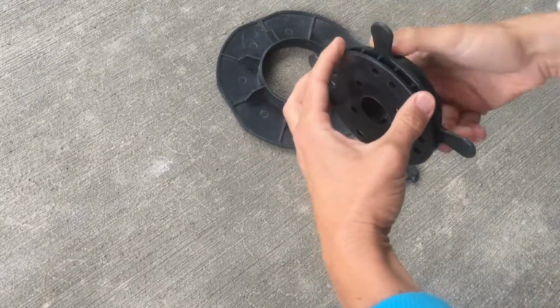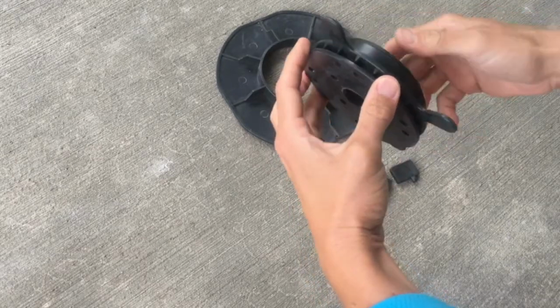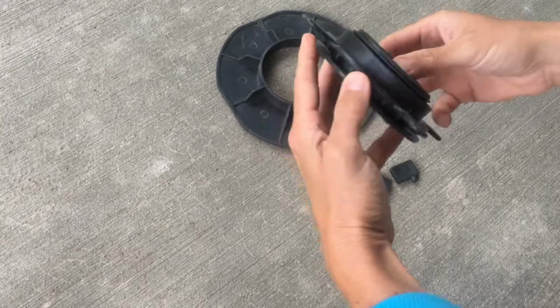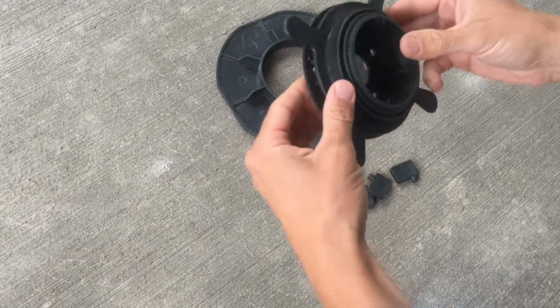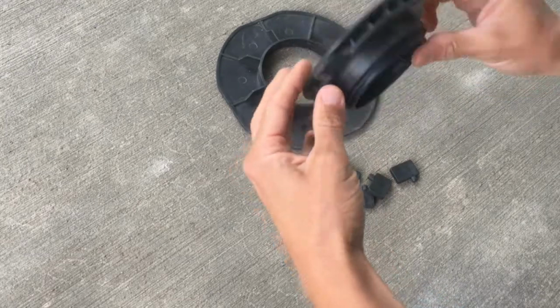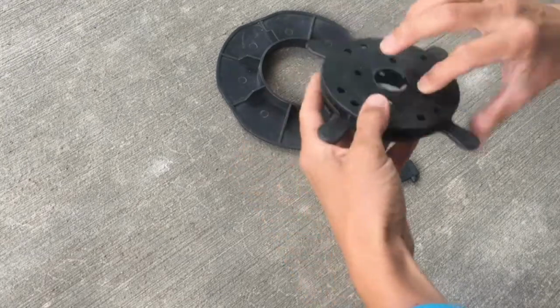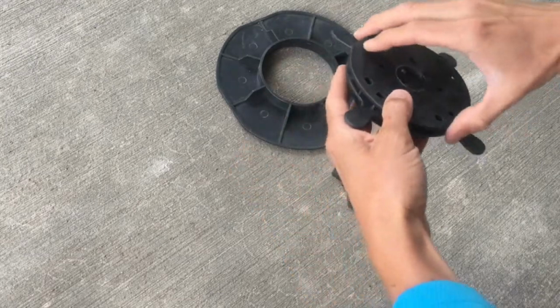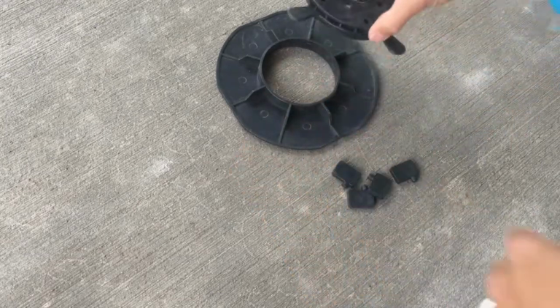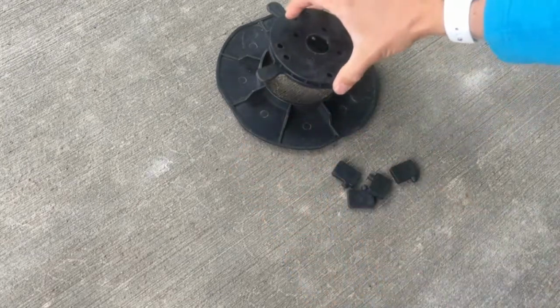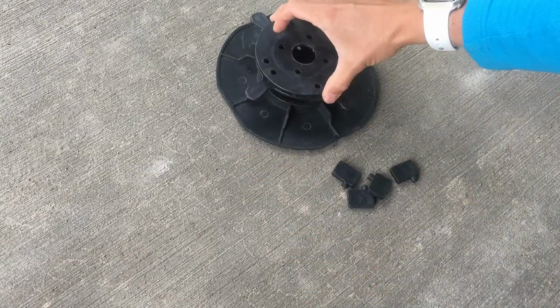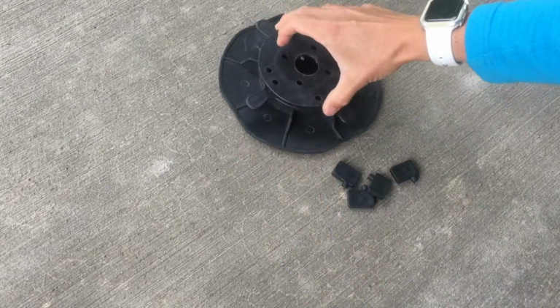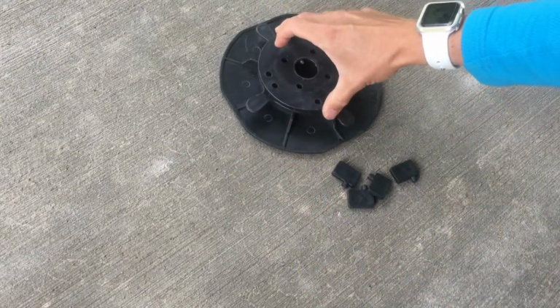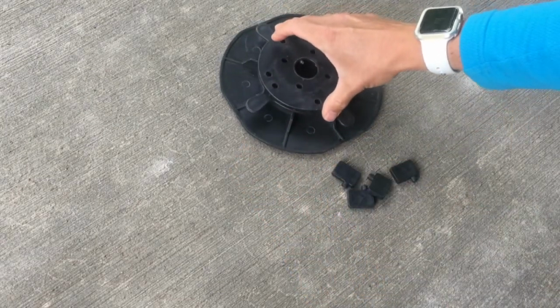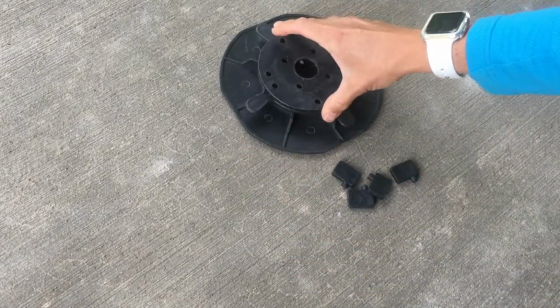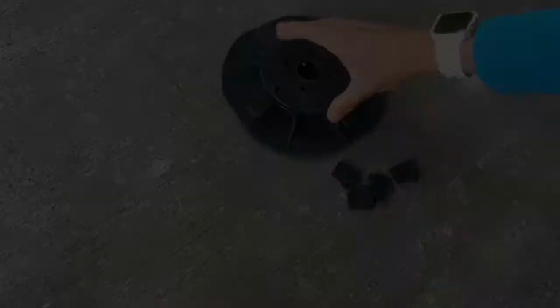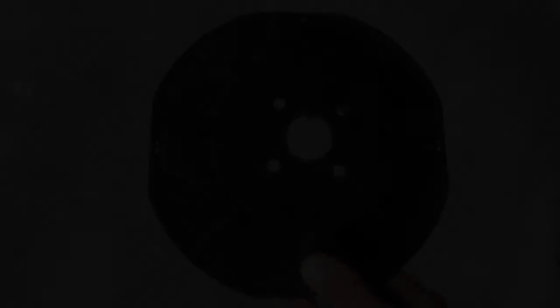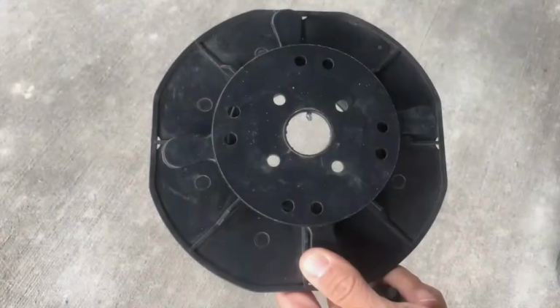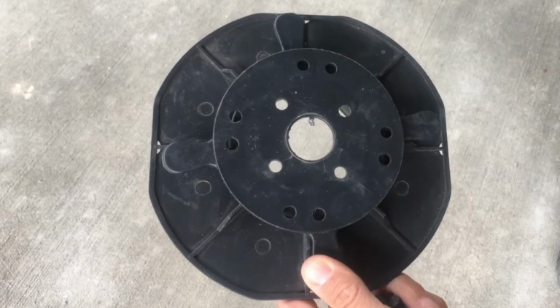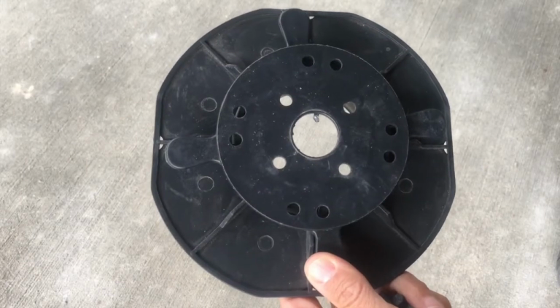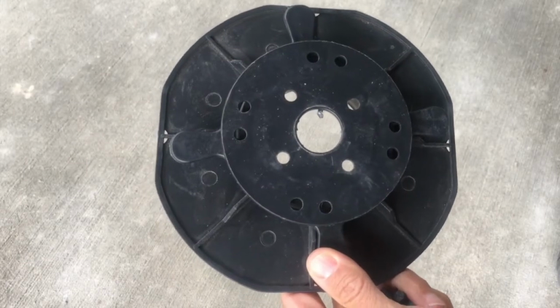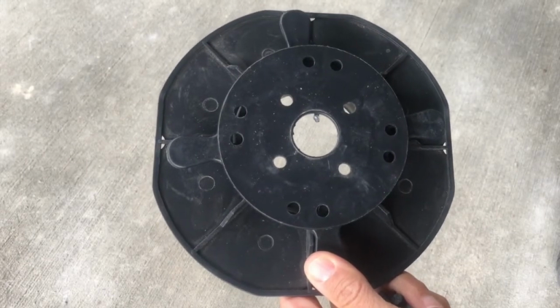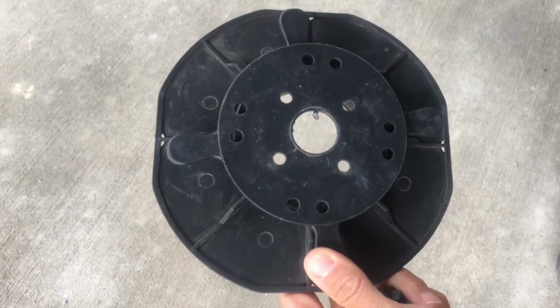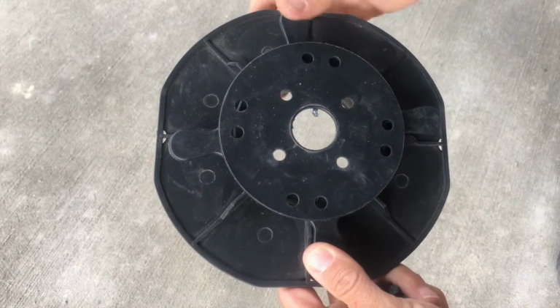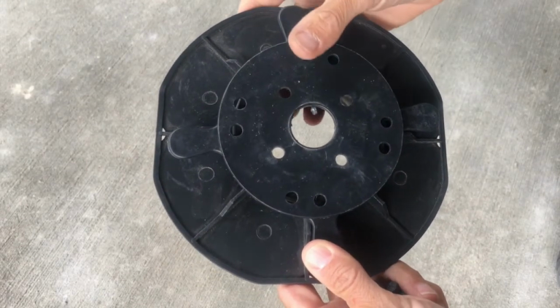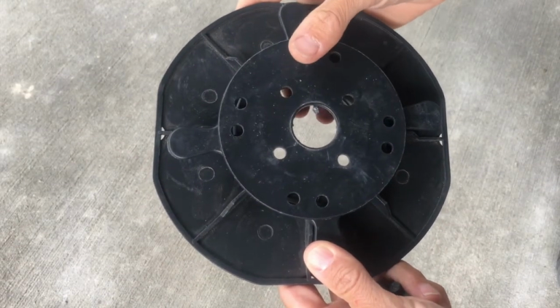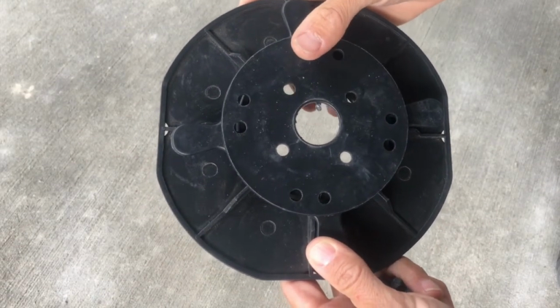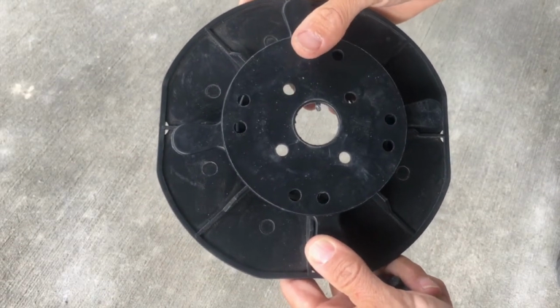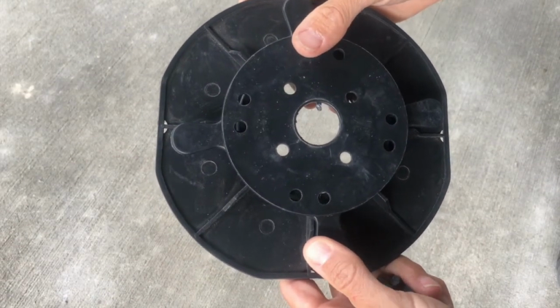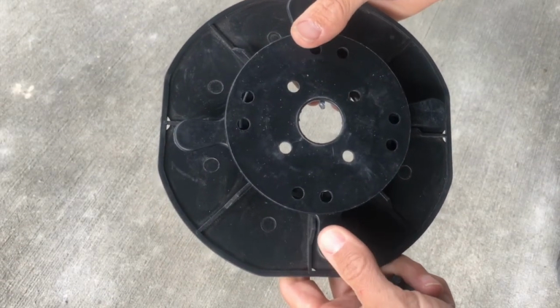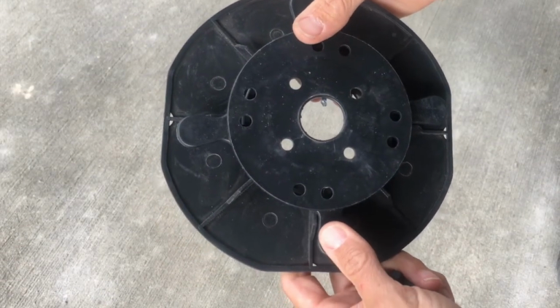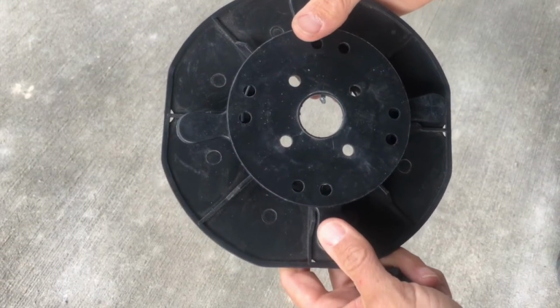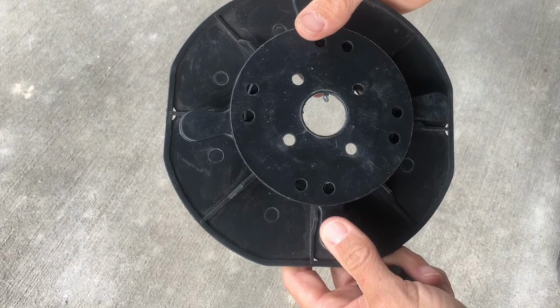Next, set the pedestal head onto the base and snap it in place. Then you can snap your spacer tabs into the appropriate holes on the head of the pedestal.